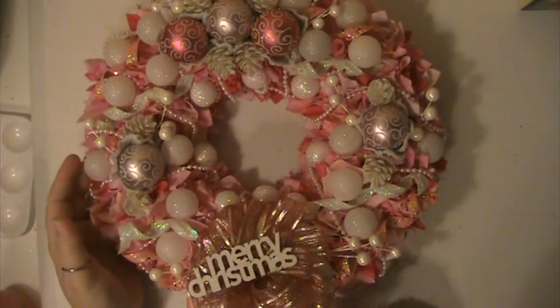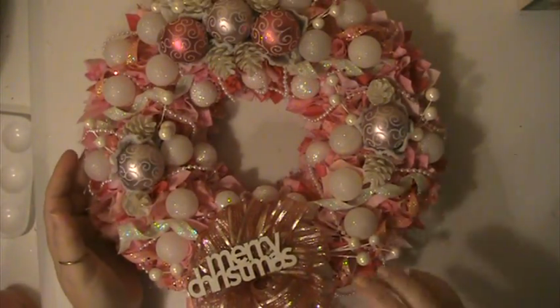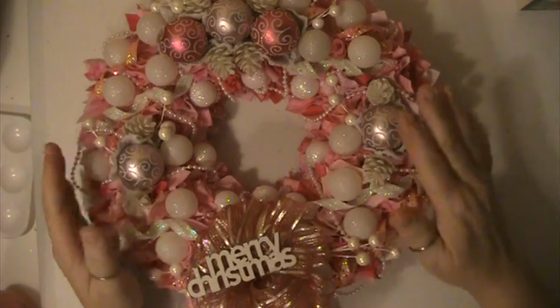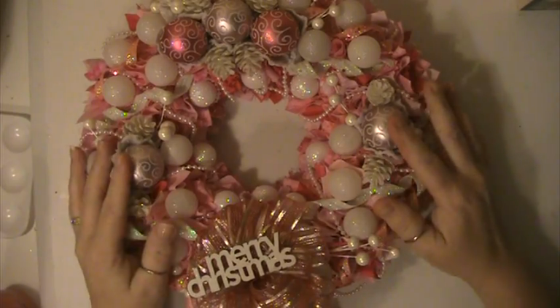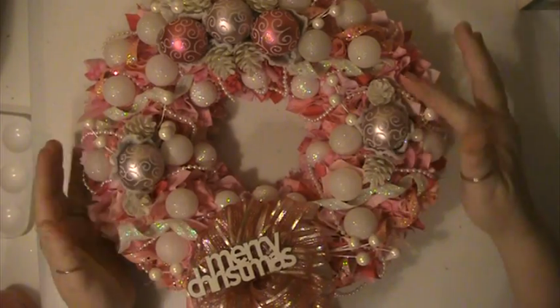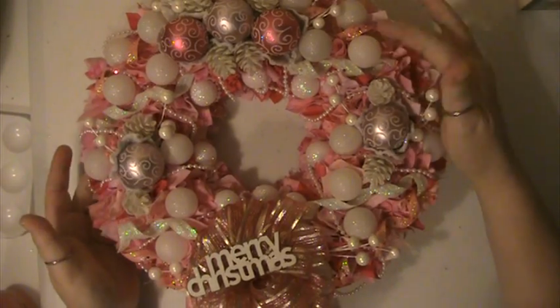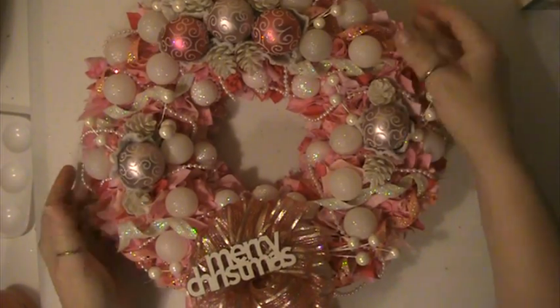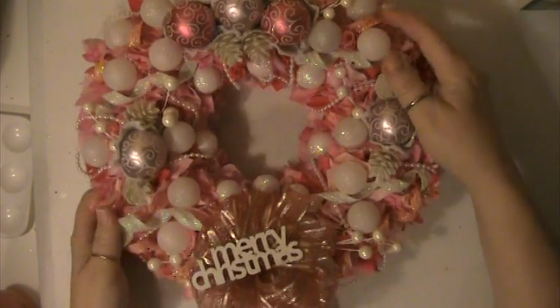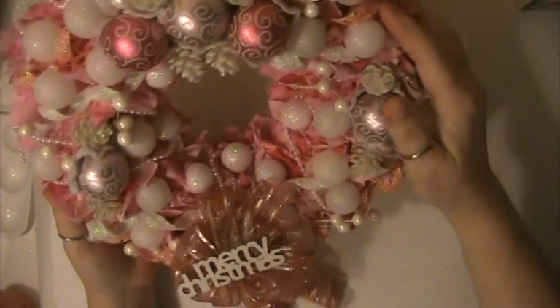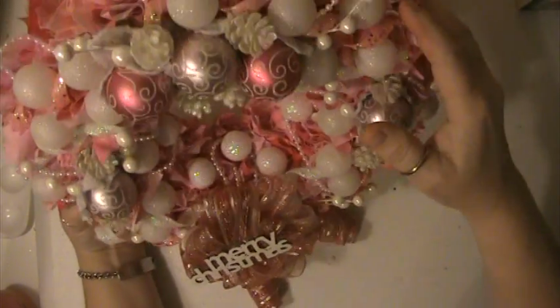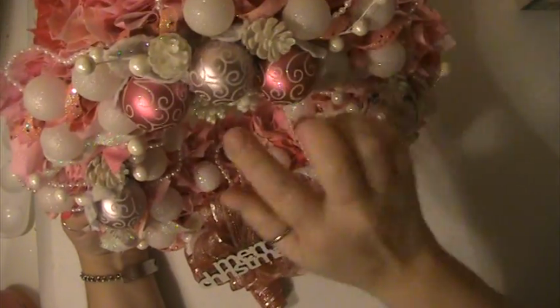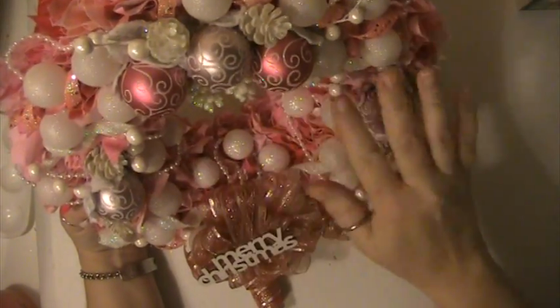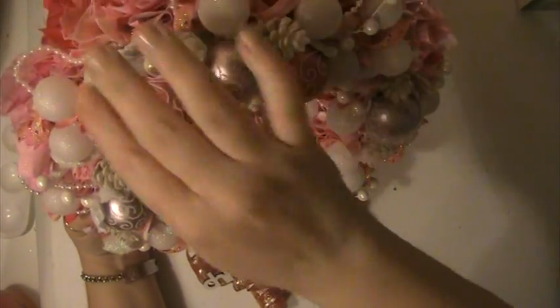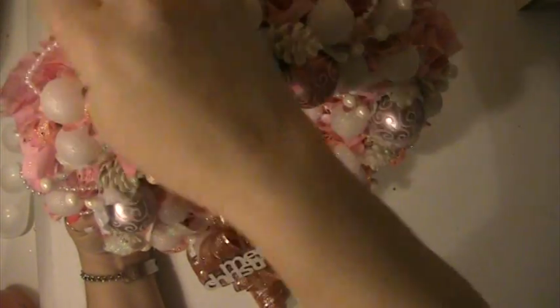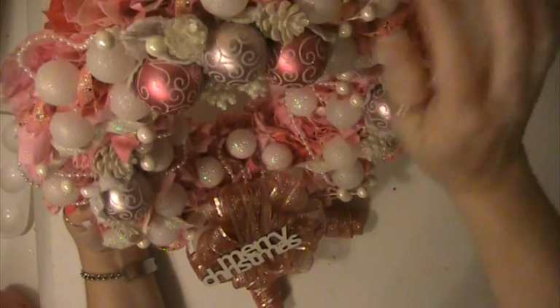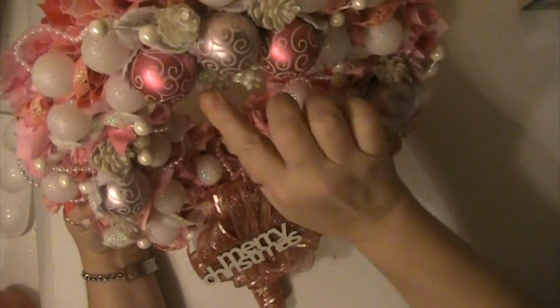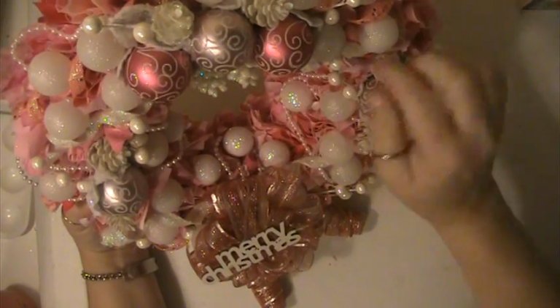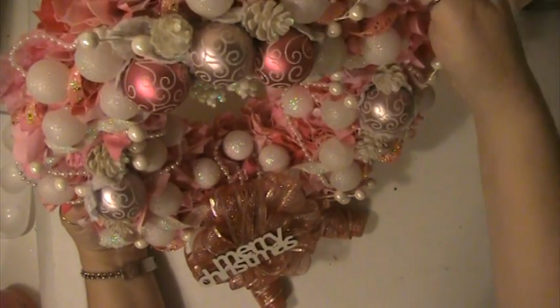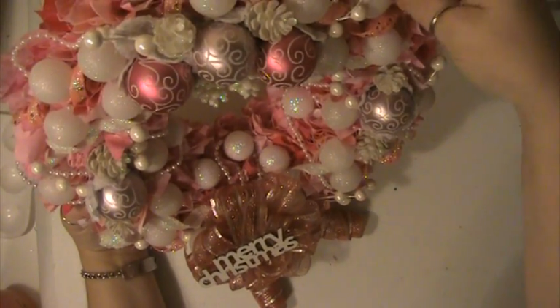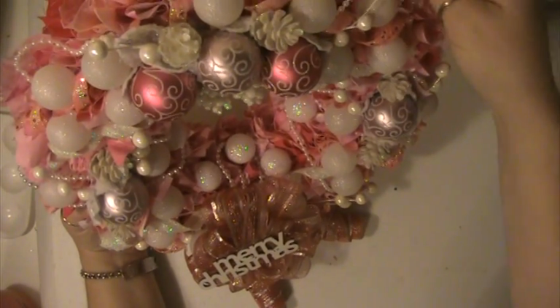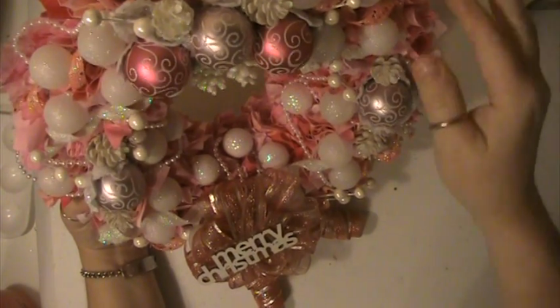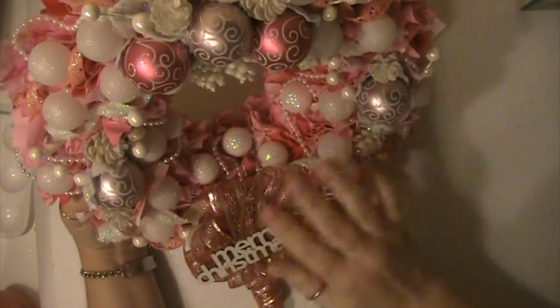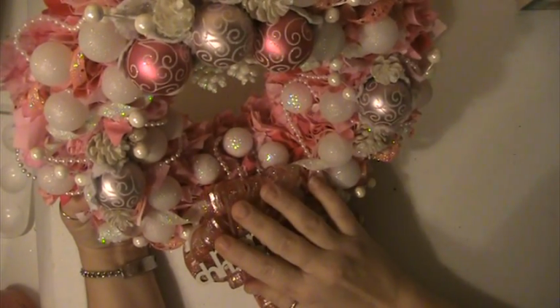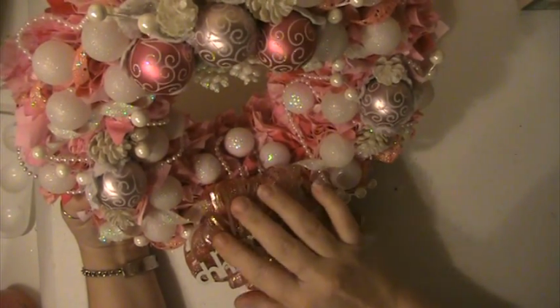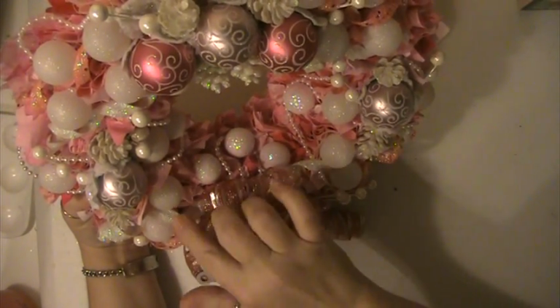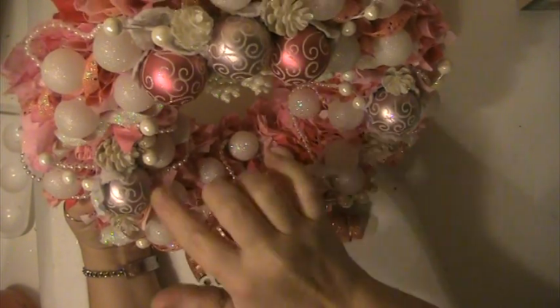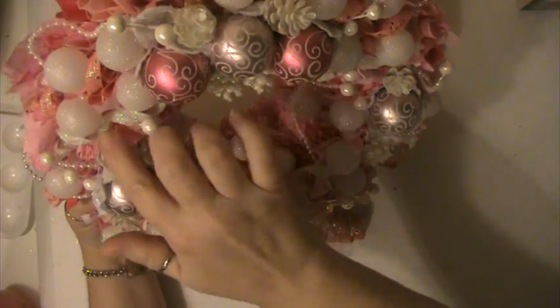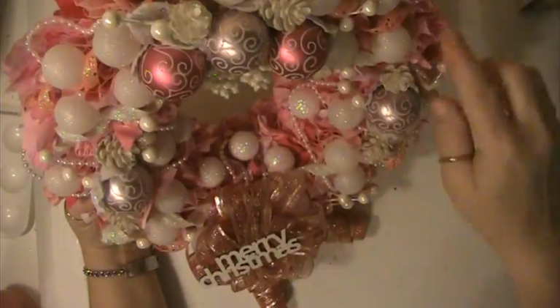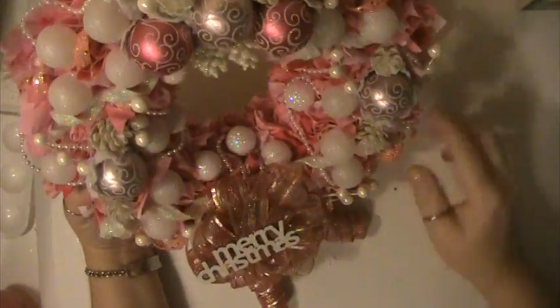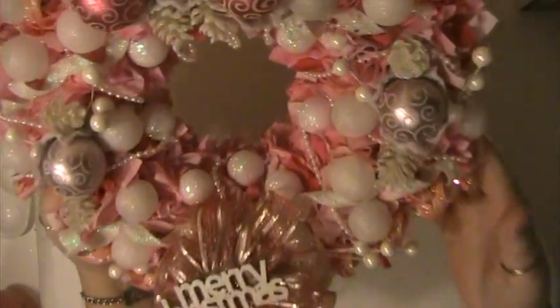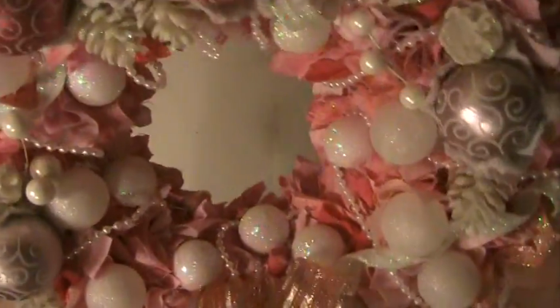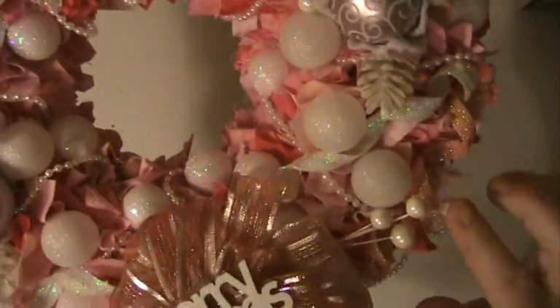And then I just put some little Christmas balls all over it and some pine cones. I put pearl trim around it and some different Christmas fillers on it.